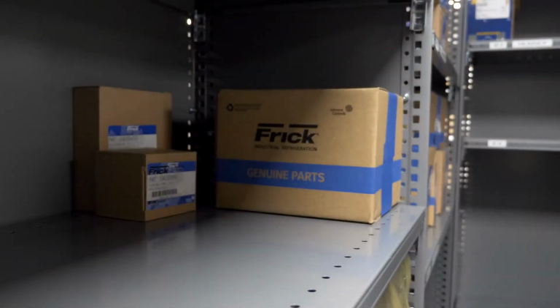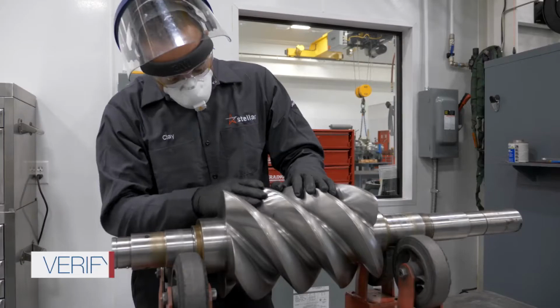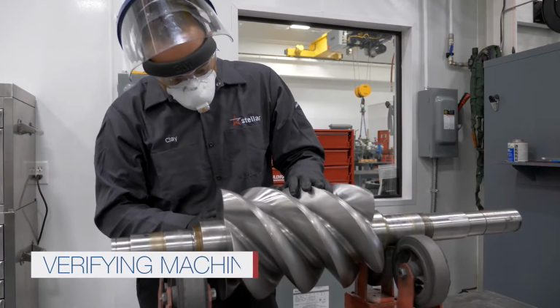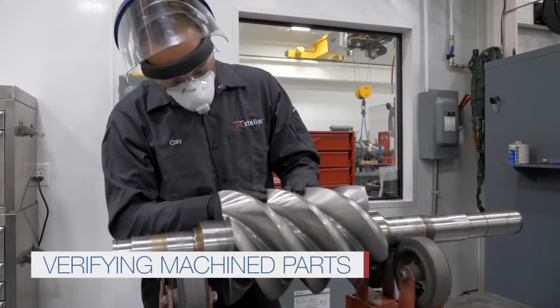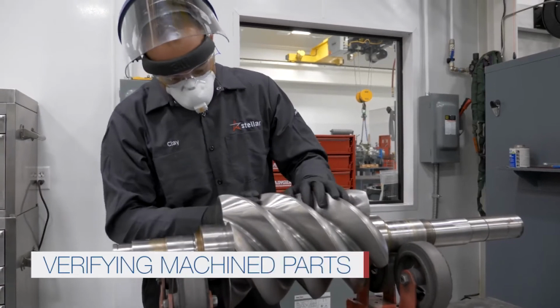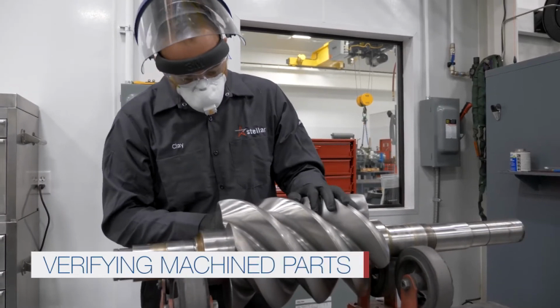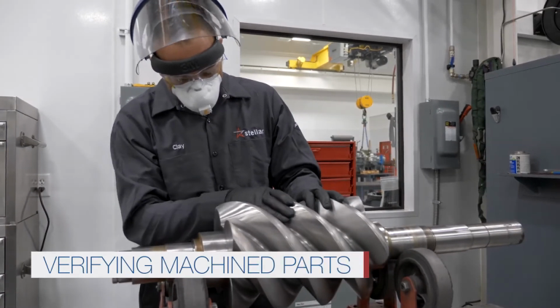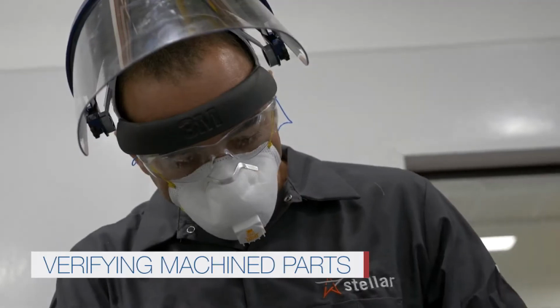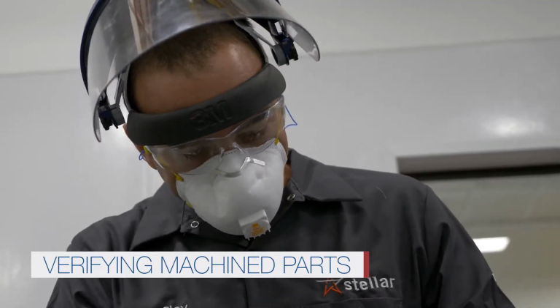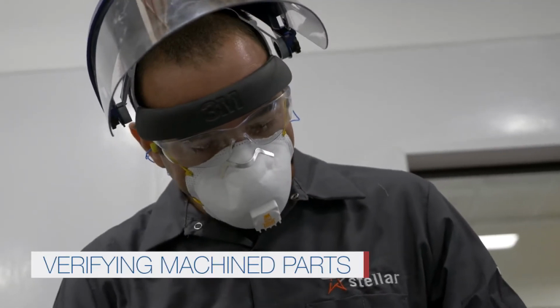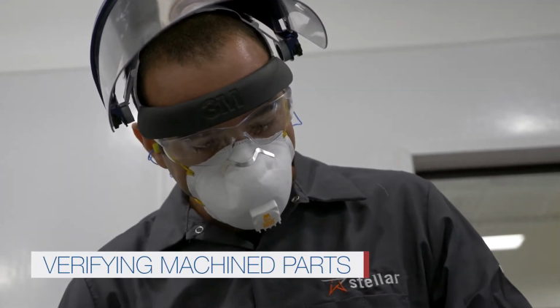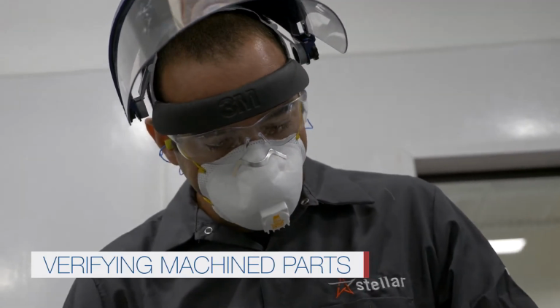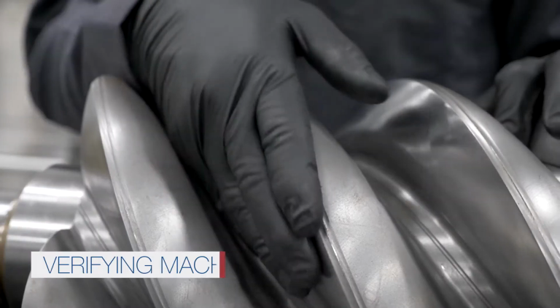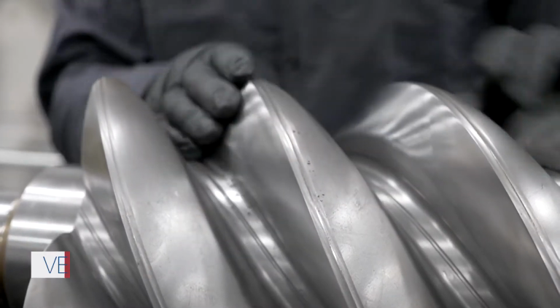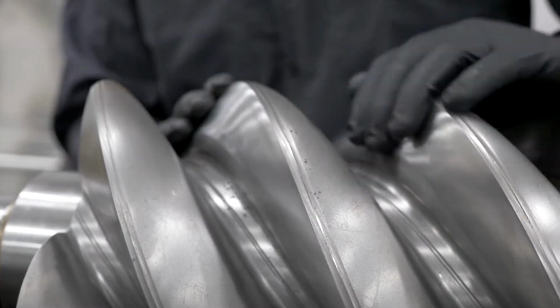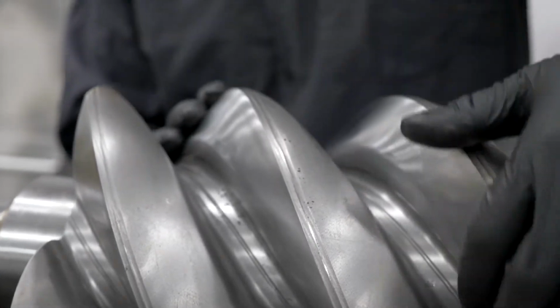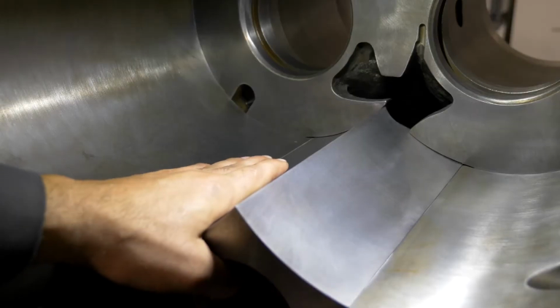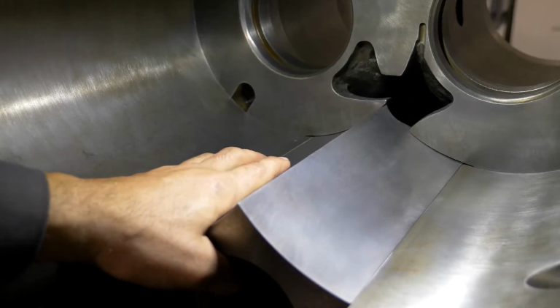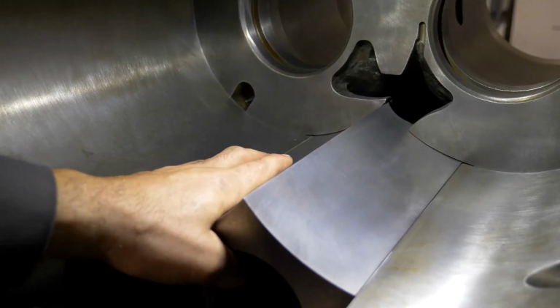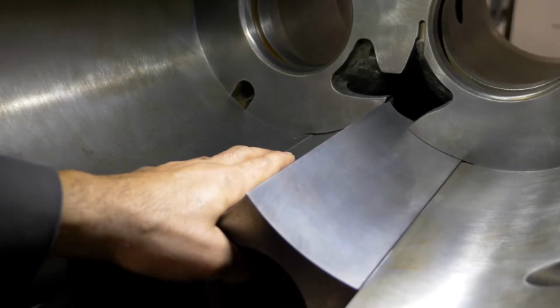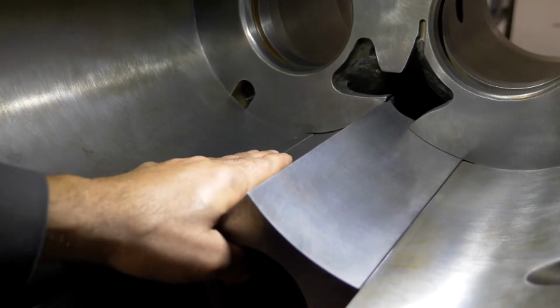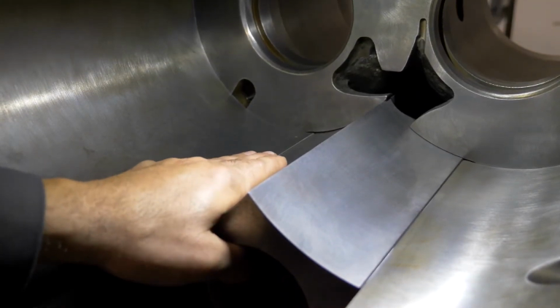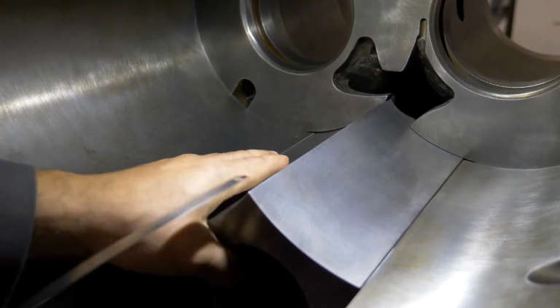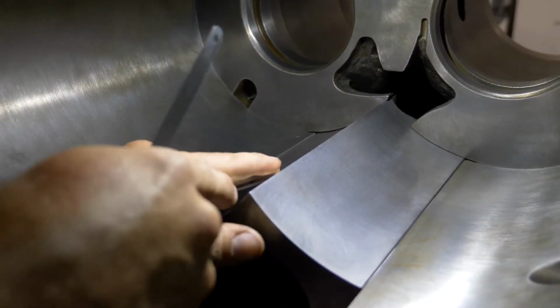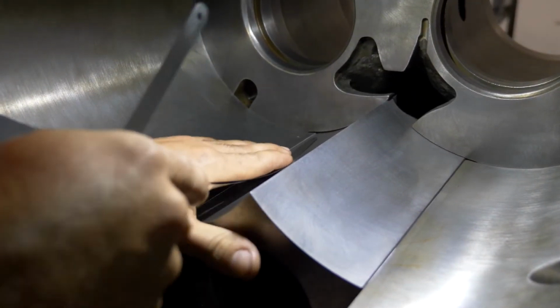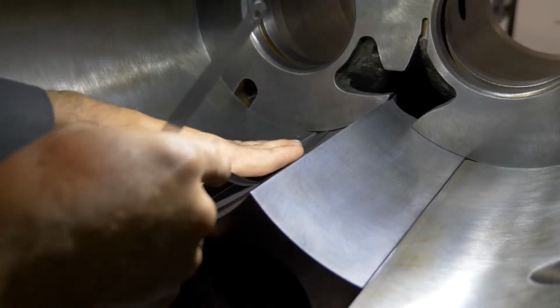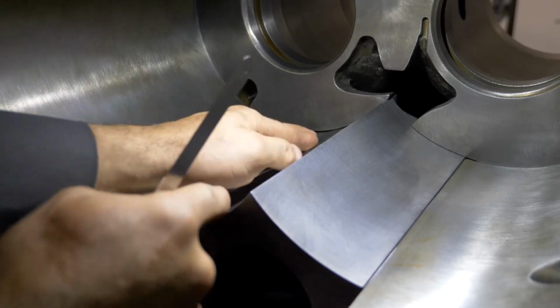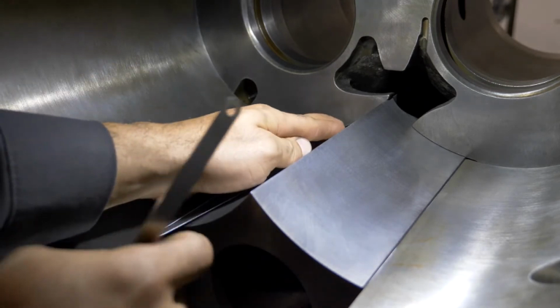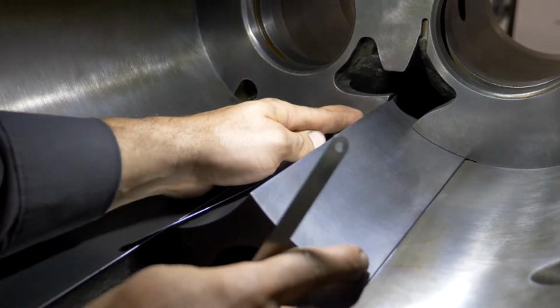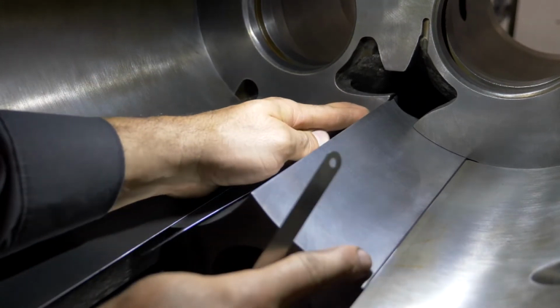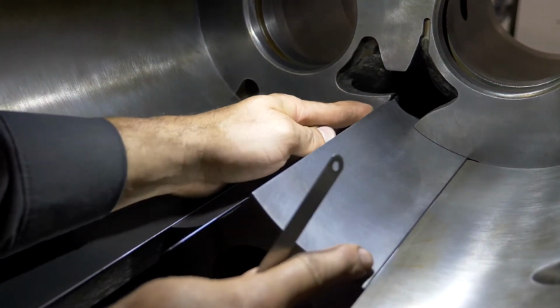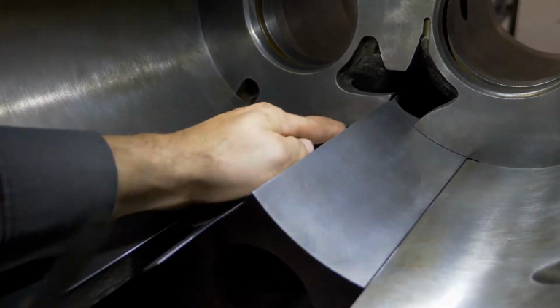When machining is complete, our team verifies the dimensions and tolerances to confirm that the equipment was repaired correctly. With tolerances as low as a thousandth of an inch, this final verification is critical to our rebuild process.